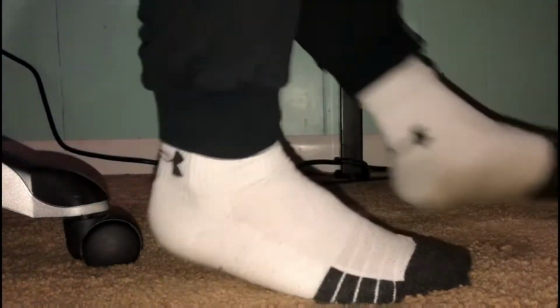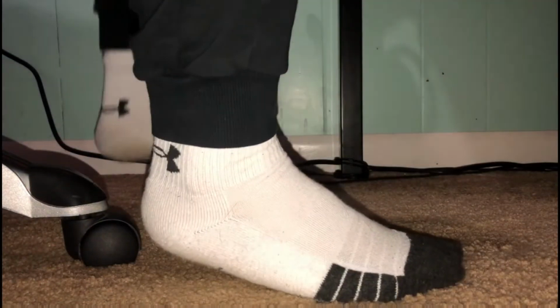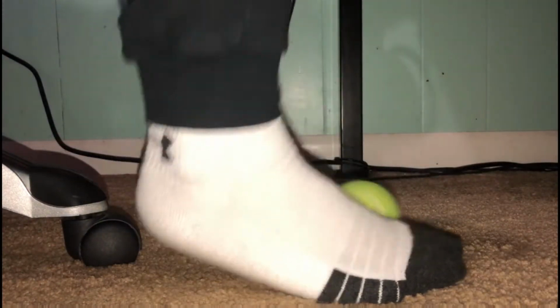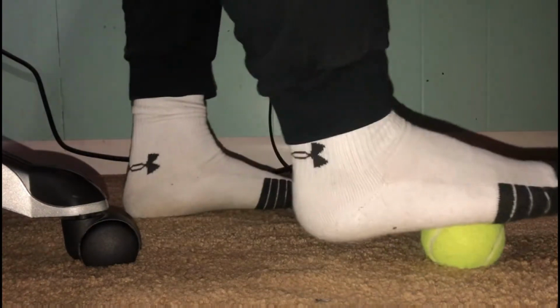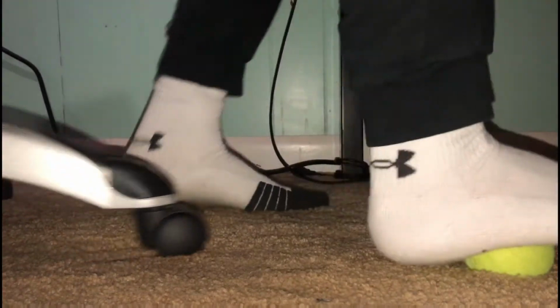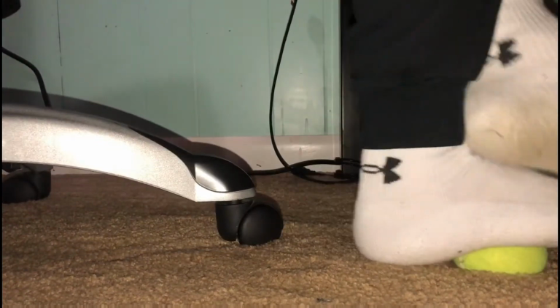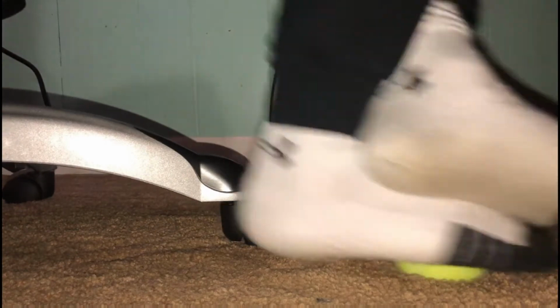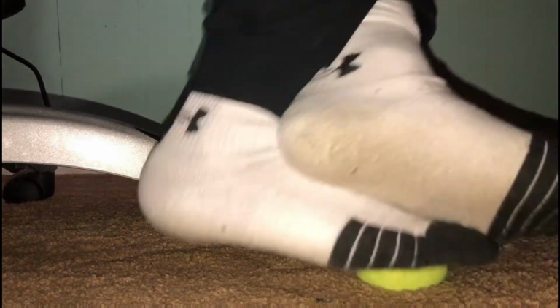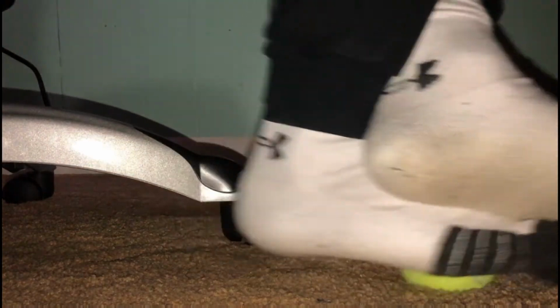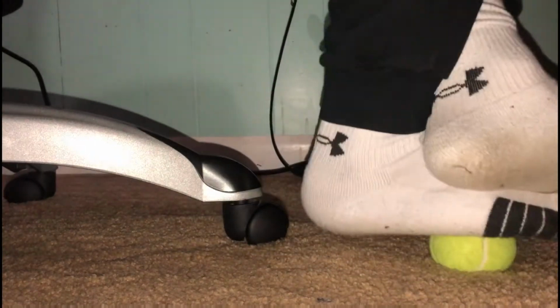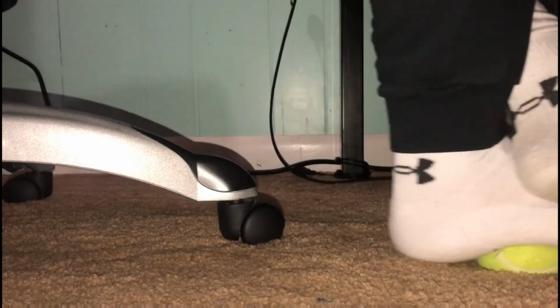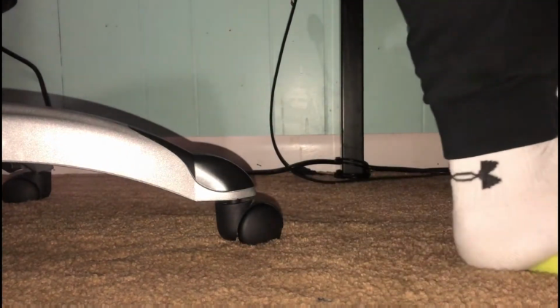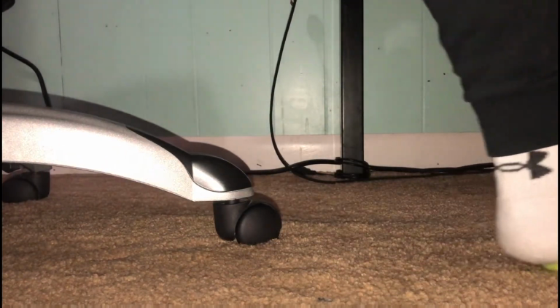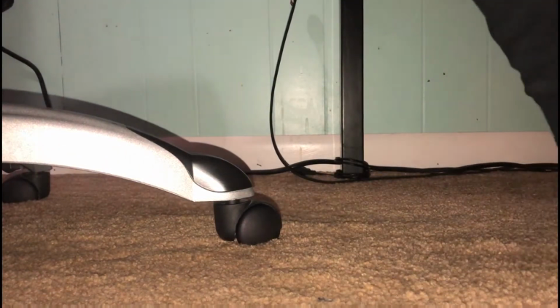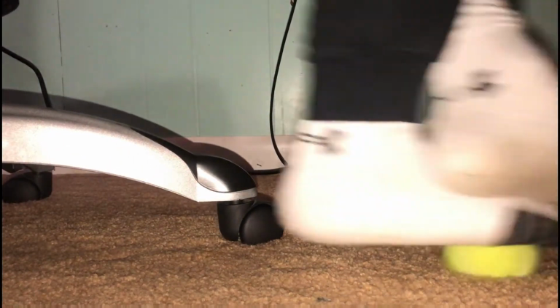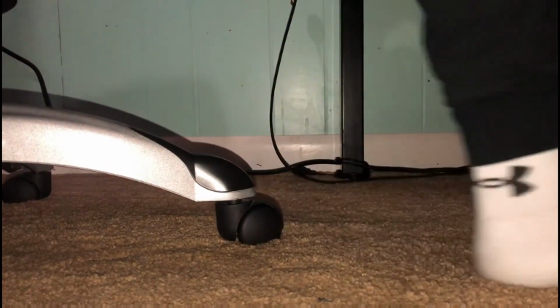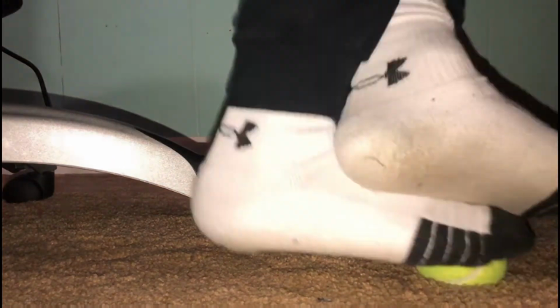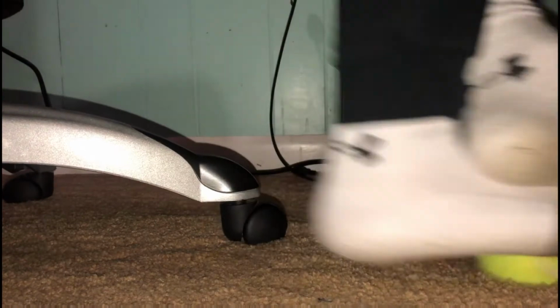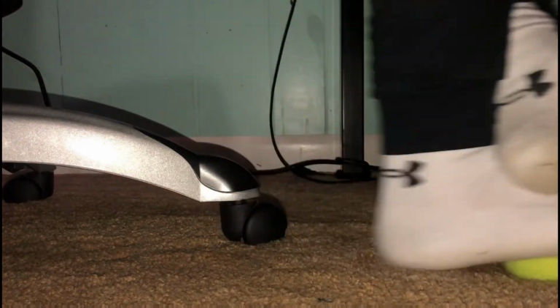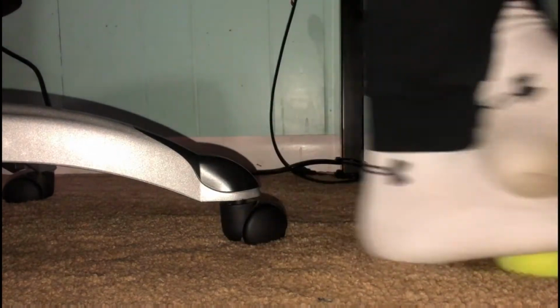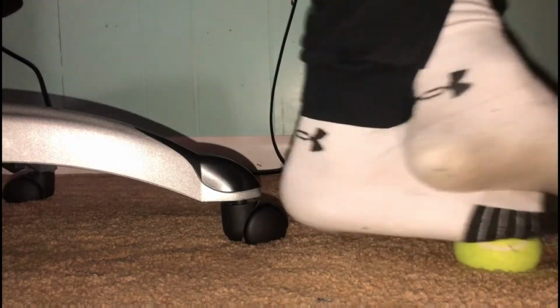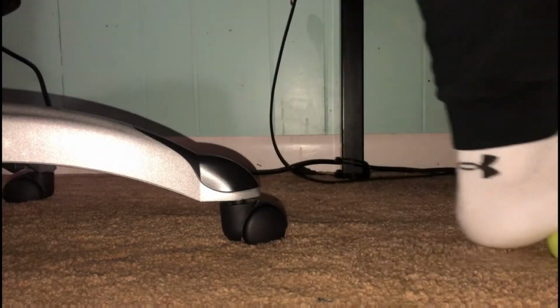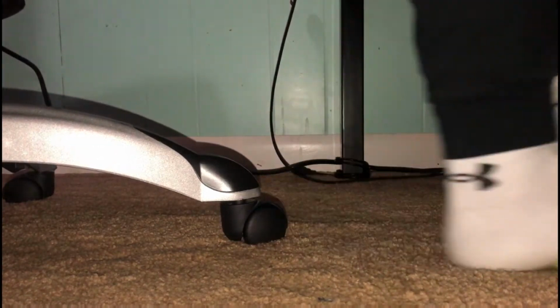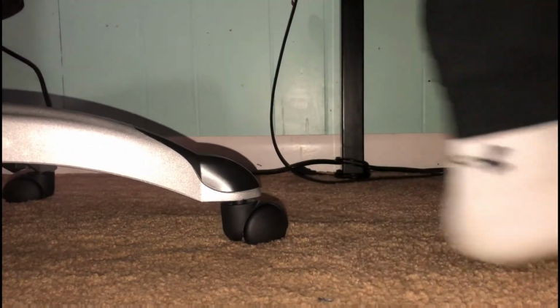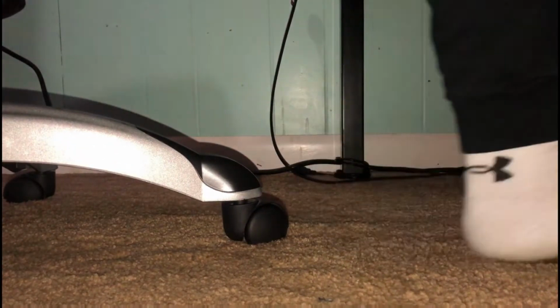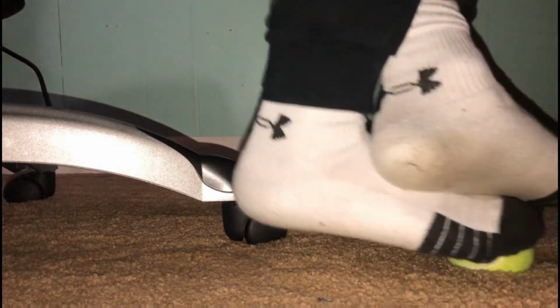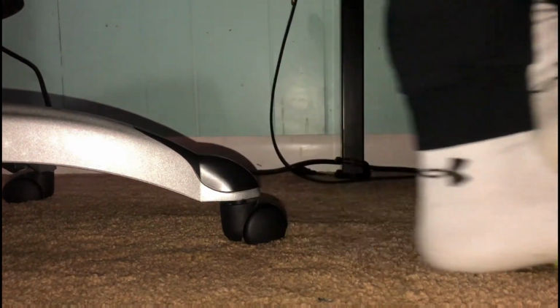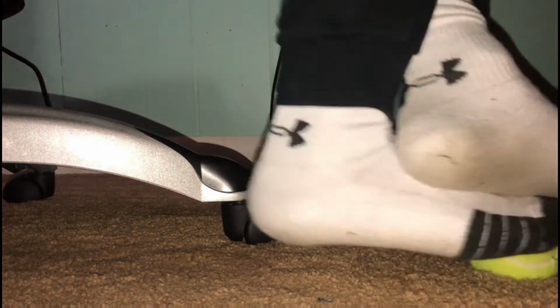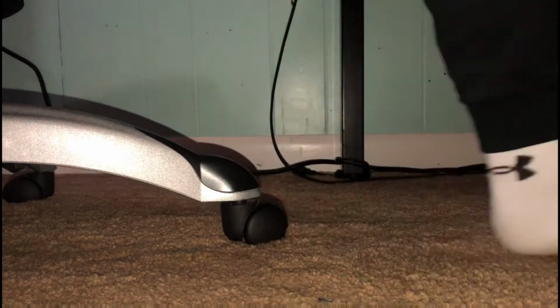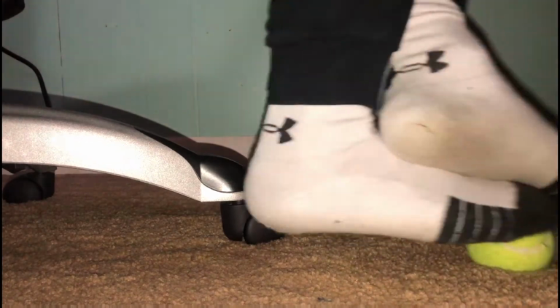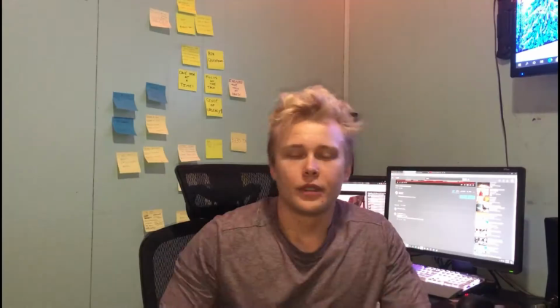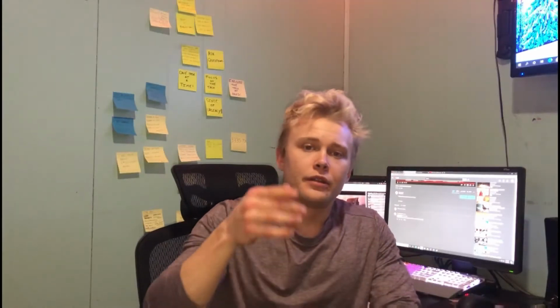I like to do this at my table while I'm playing video games or watching stuff, because it's really easy and it's super effective. This will eliminate your plantar fasciitis.